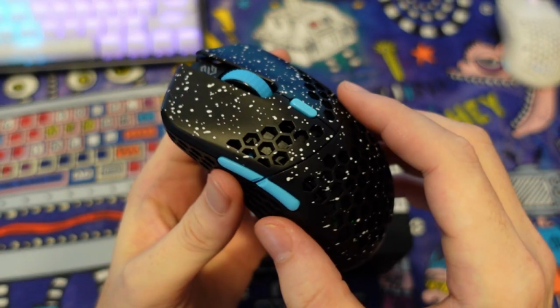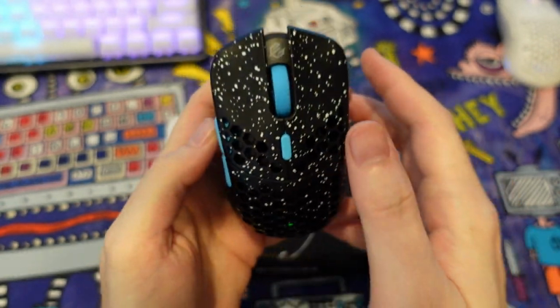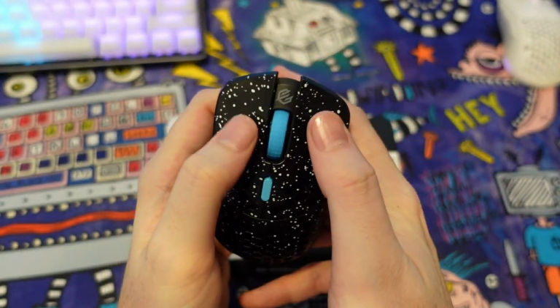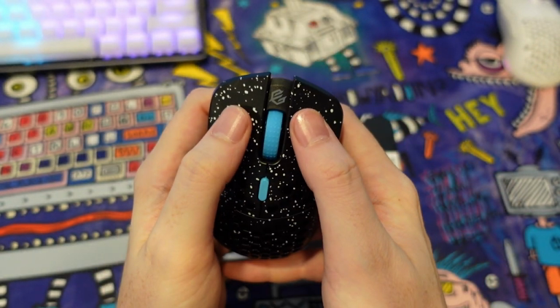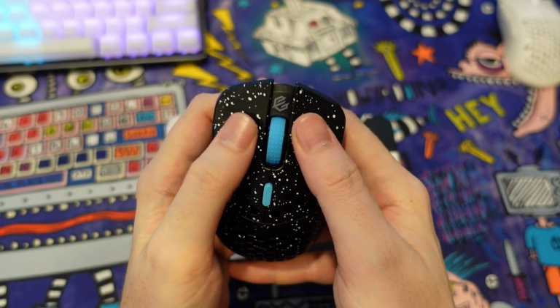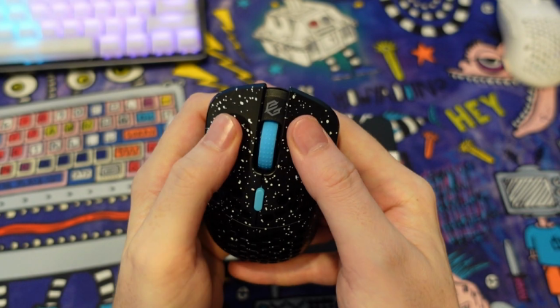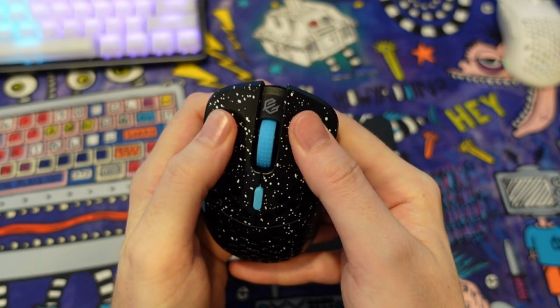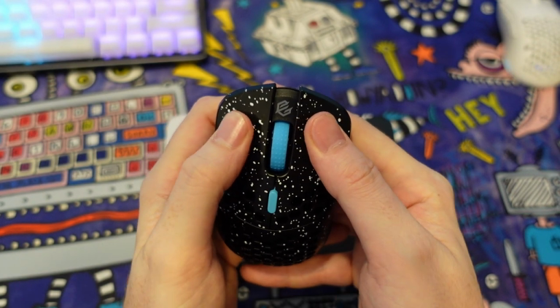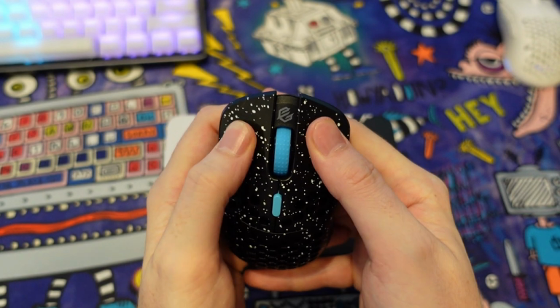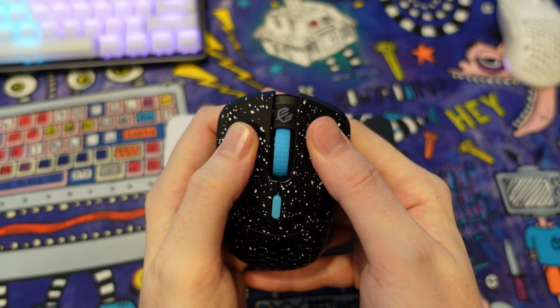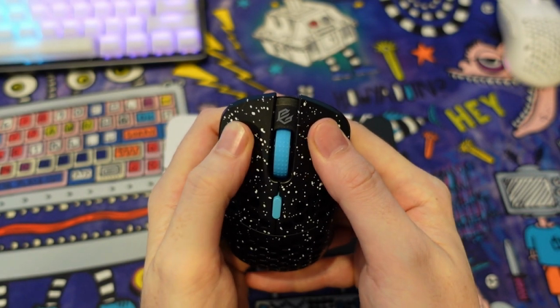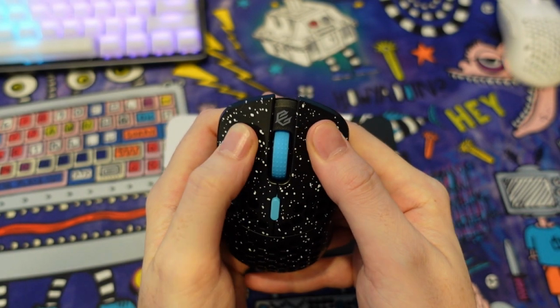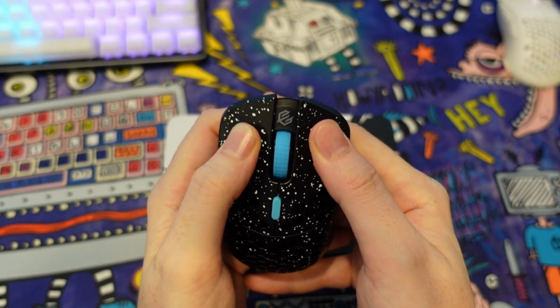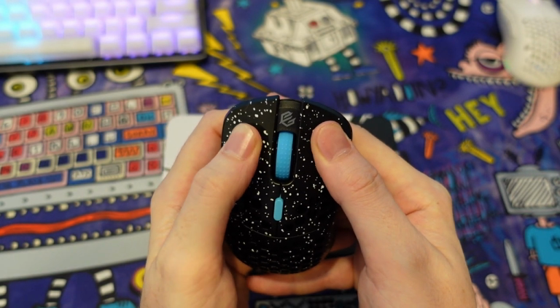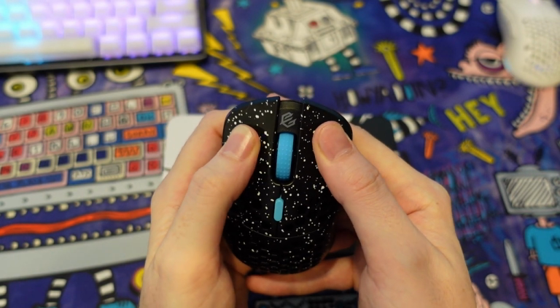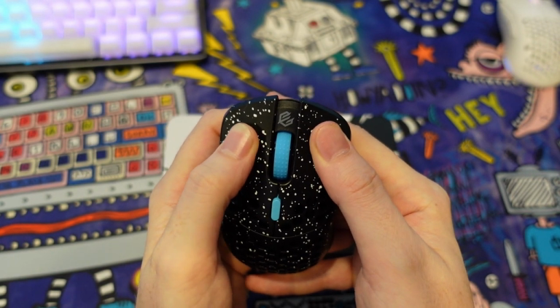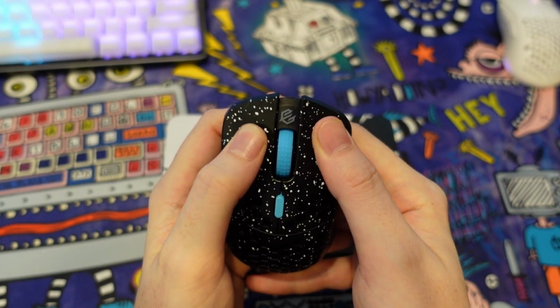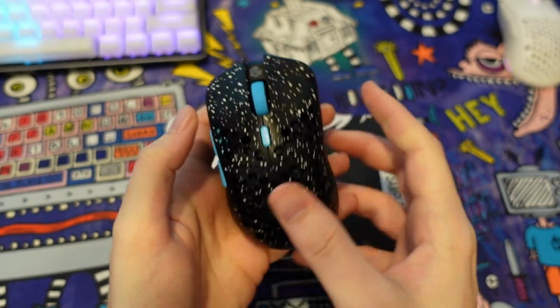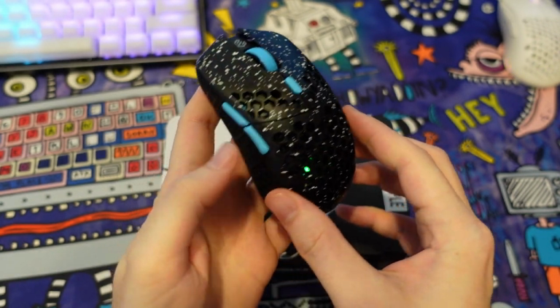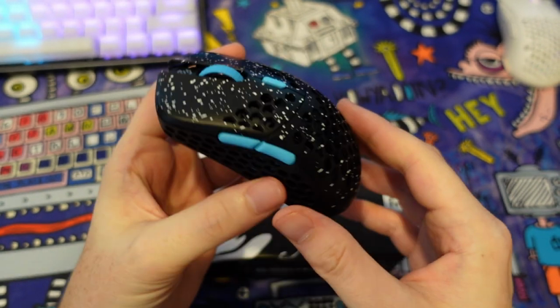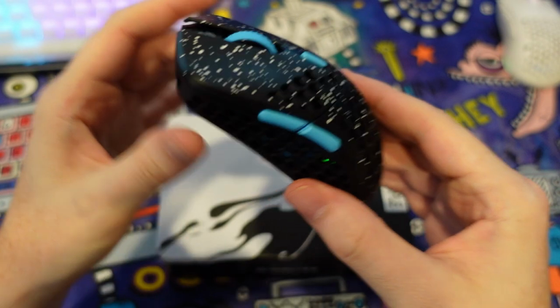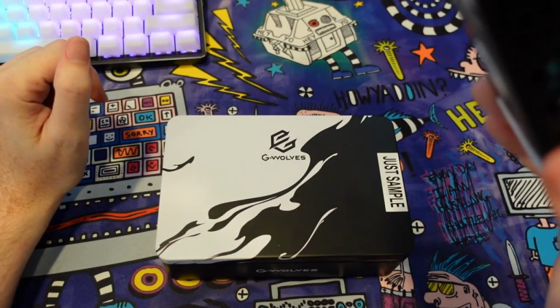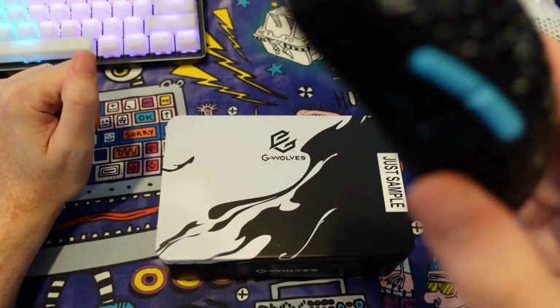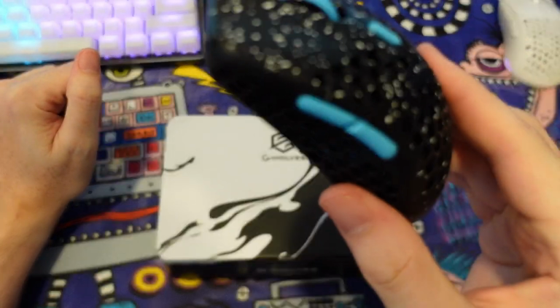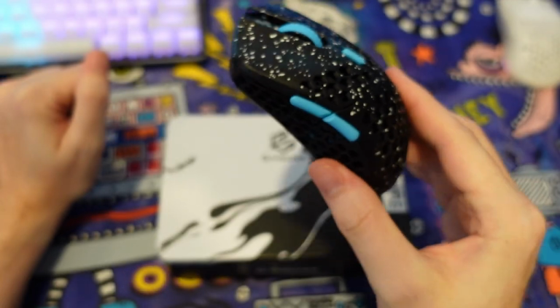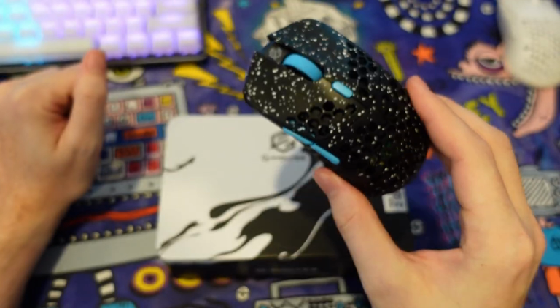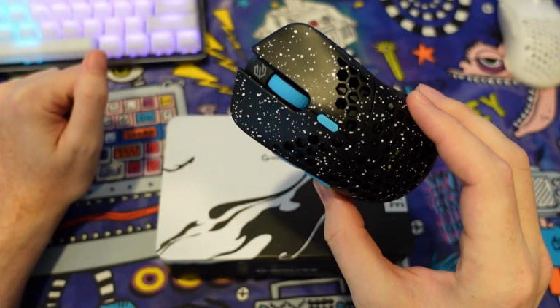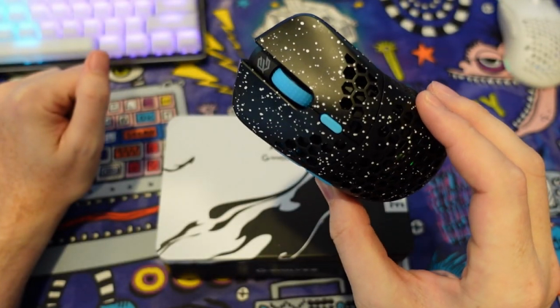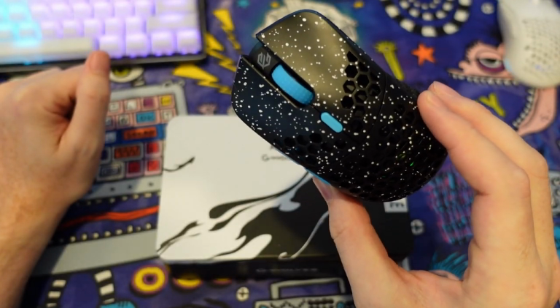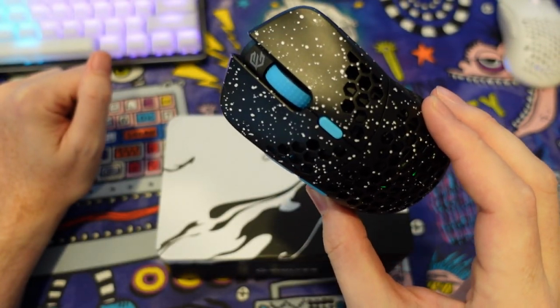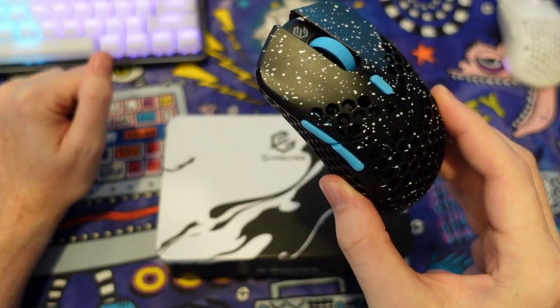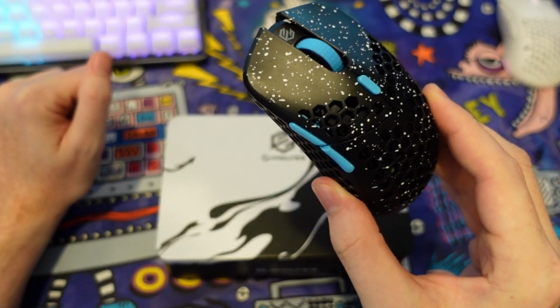As far as side flex, I've got virtually none. I think that the quality control, at least on this sample copy, is very, very good.